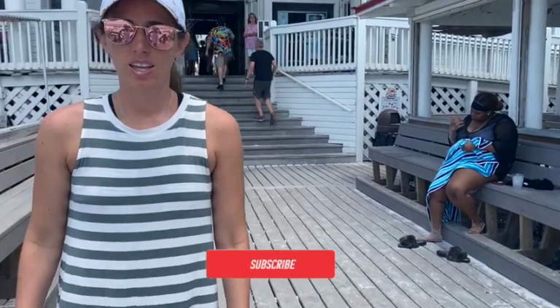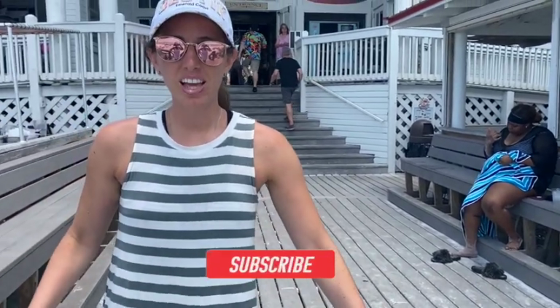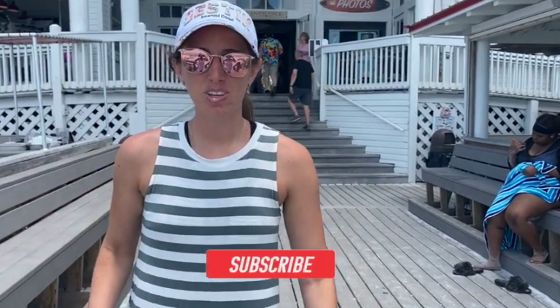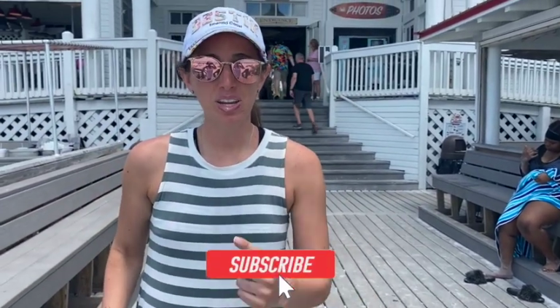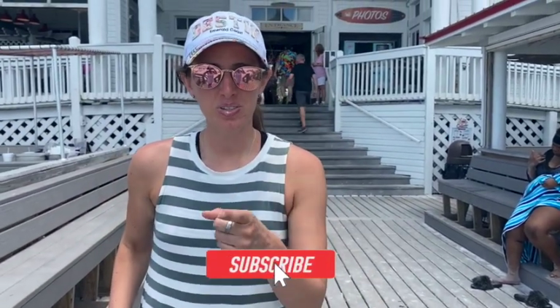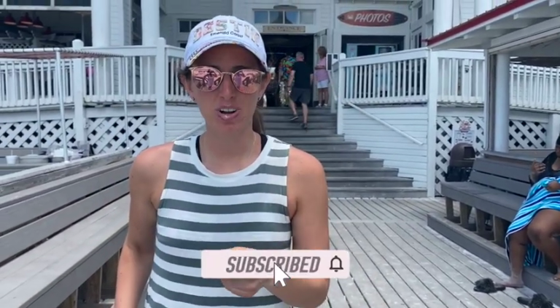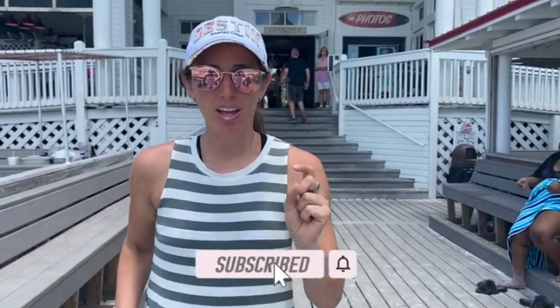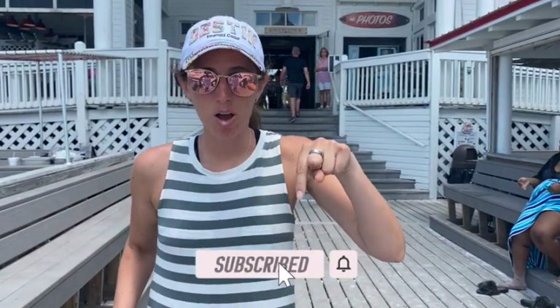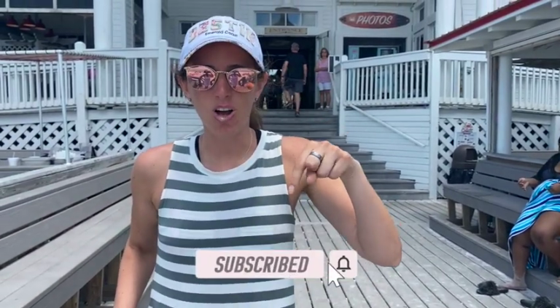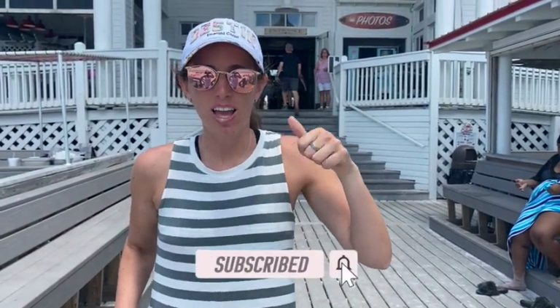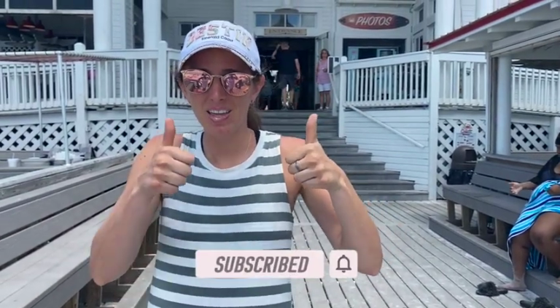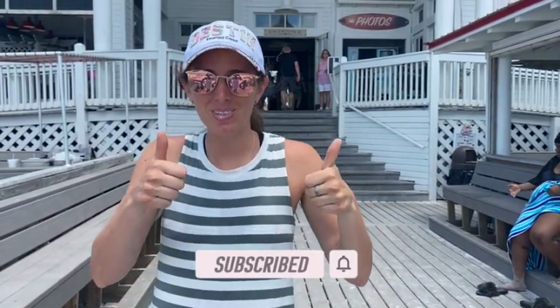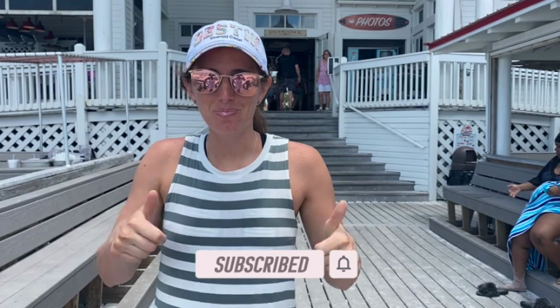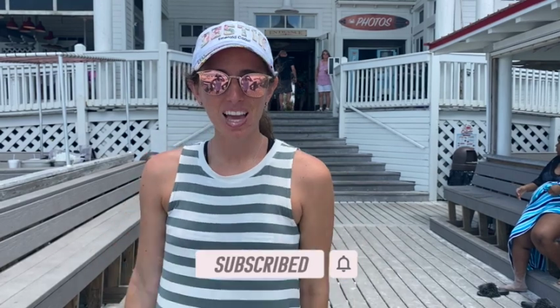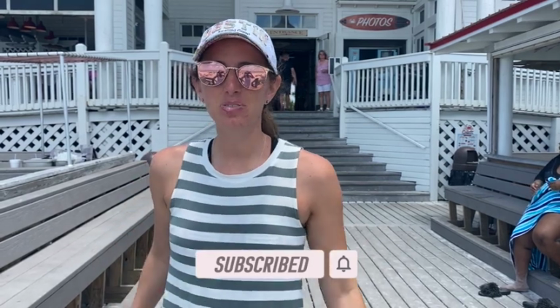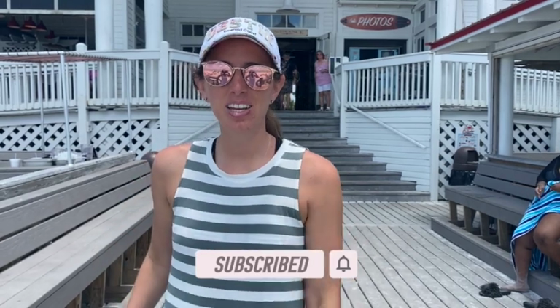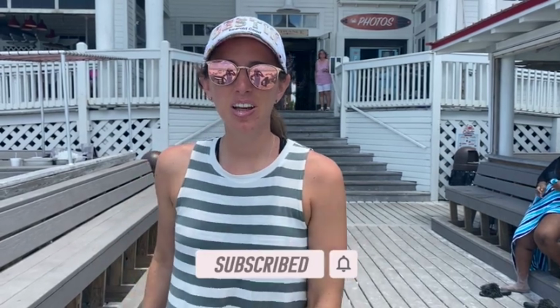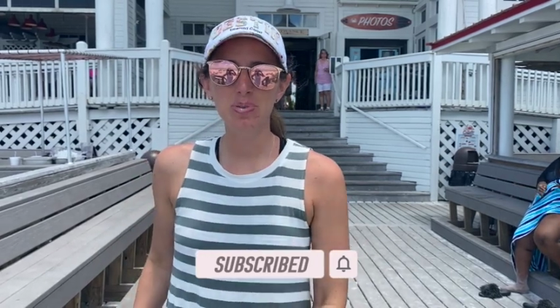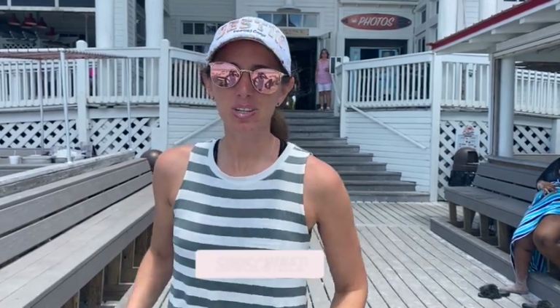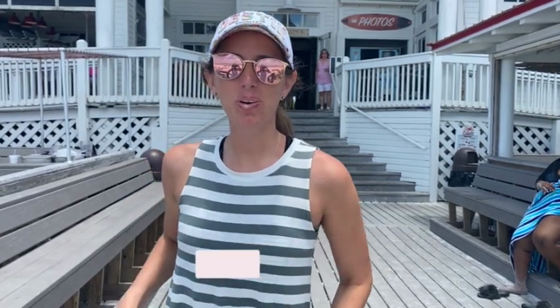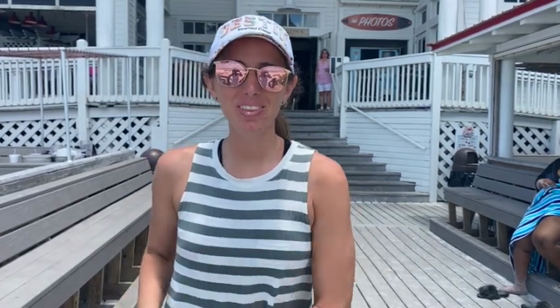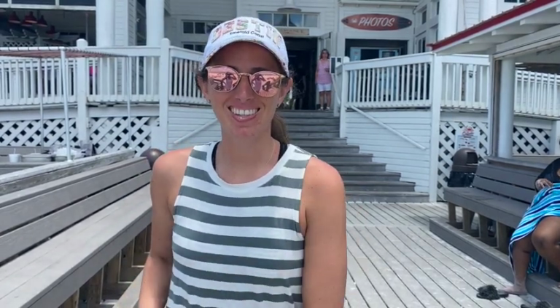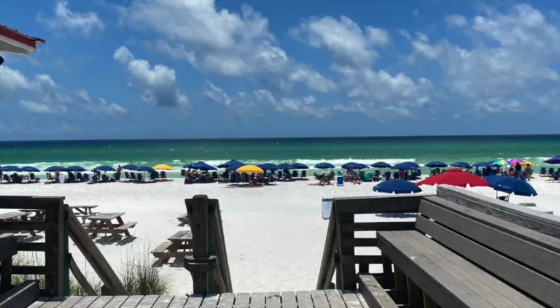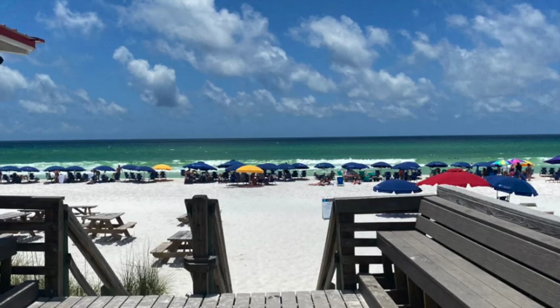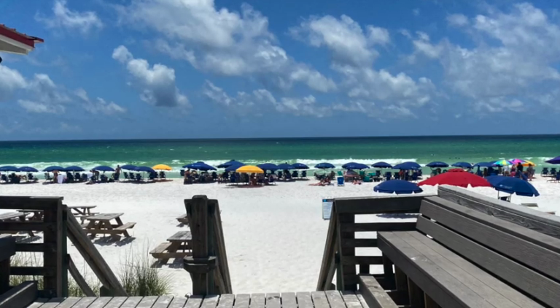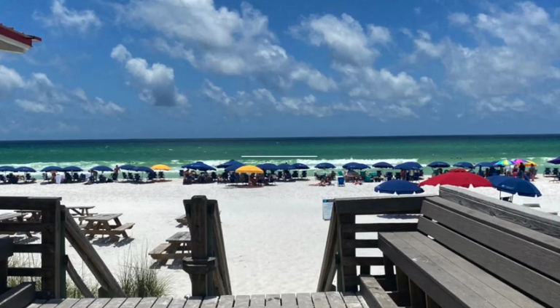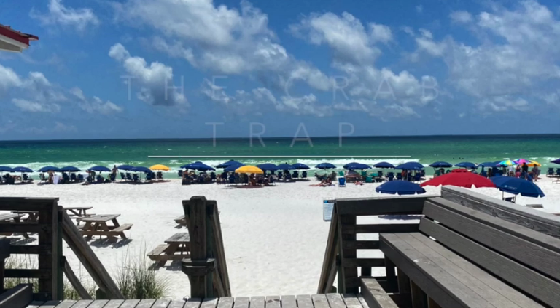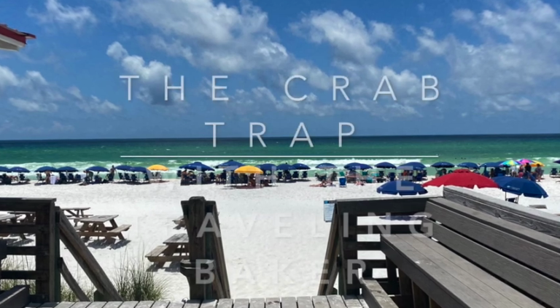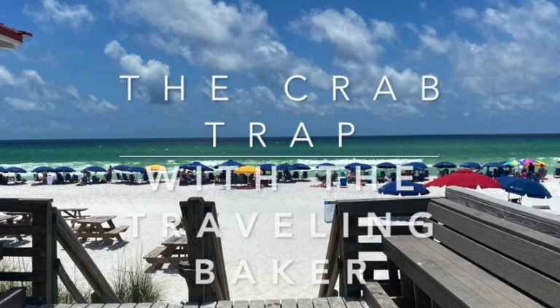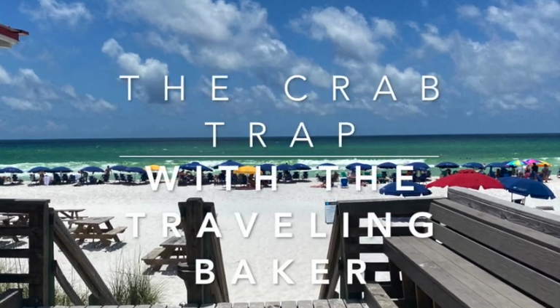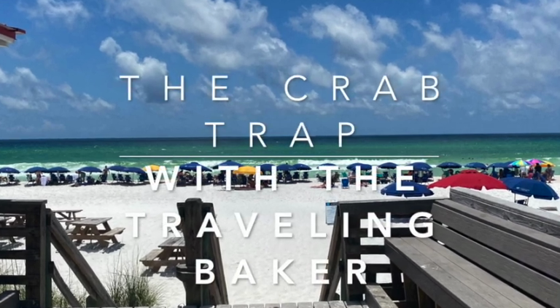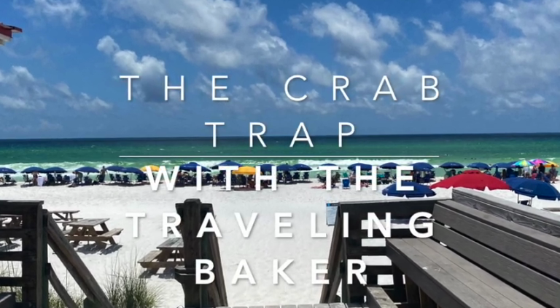If you liked this video, make sure you subscribe down below and give me a thumbs up. Thanks for tuning in to another episode of Exploring with Lexi.